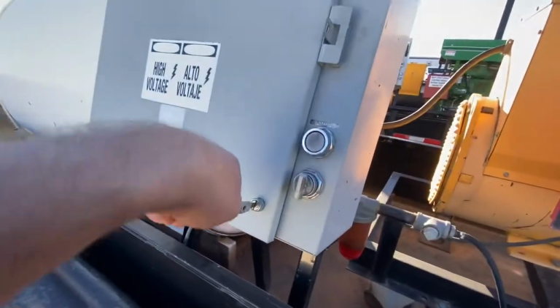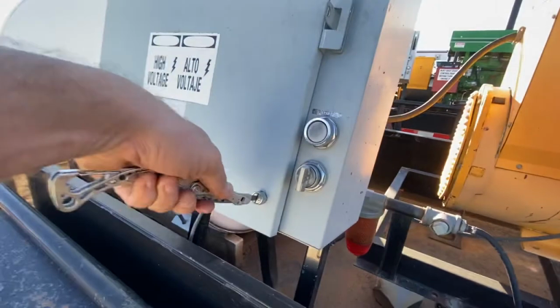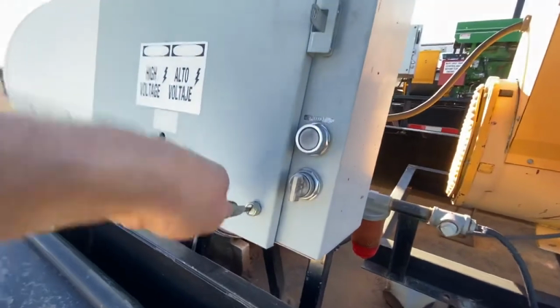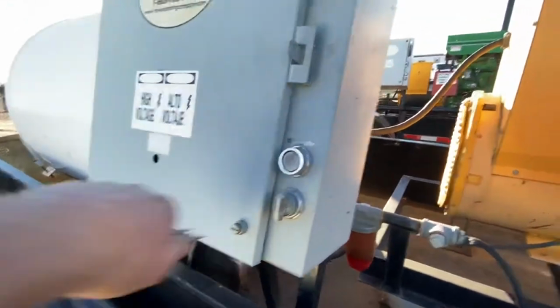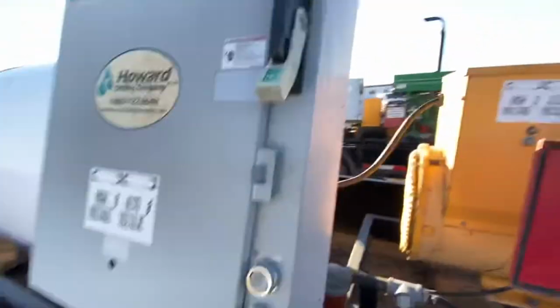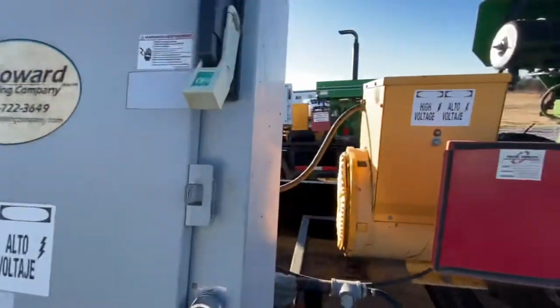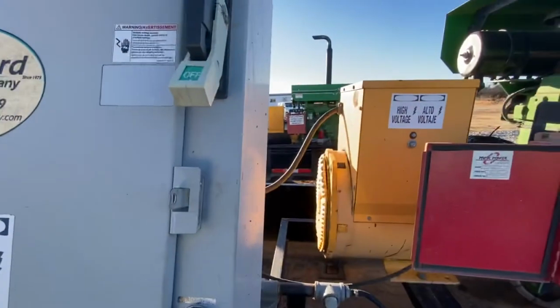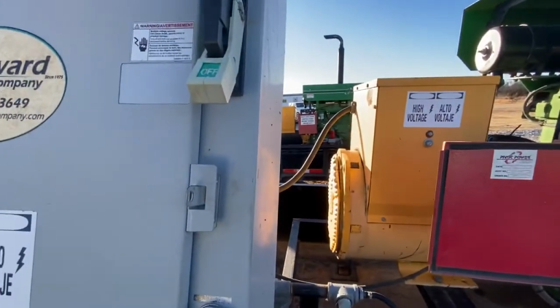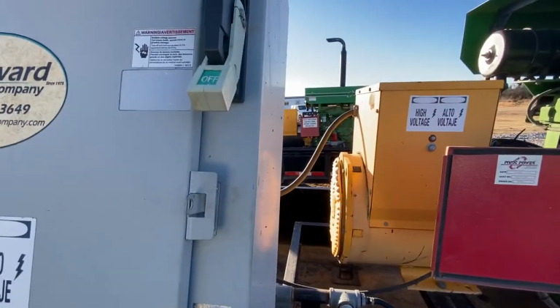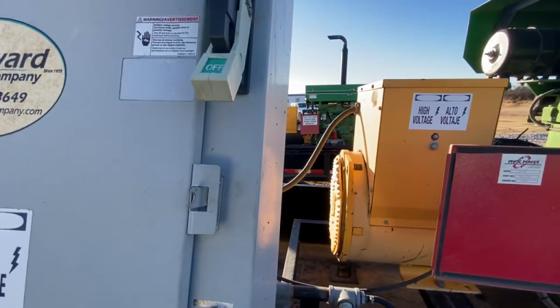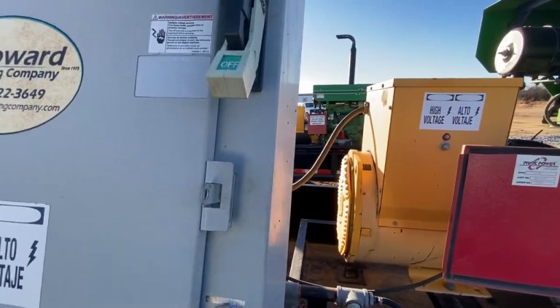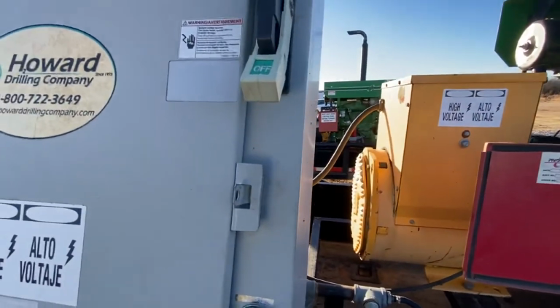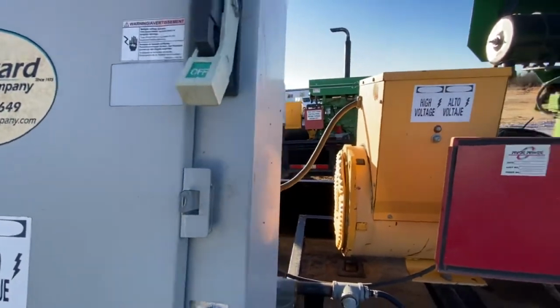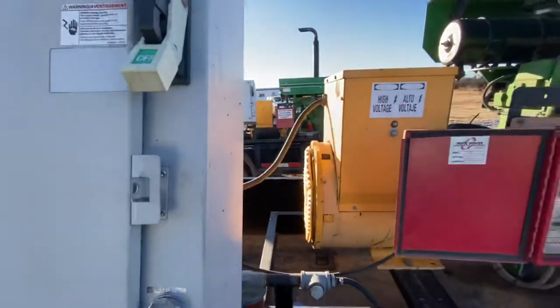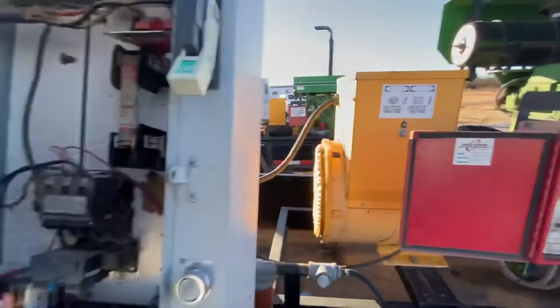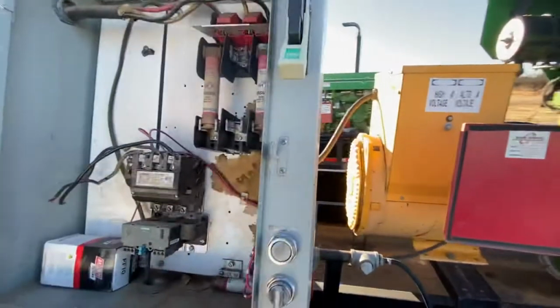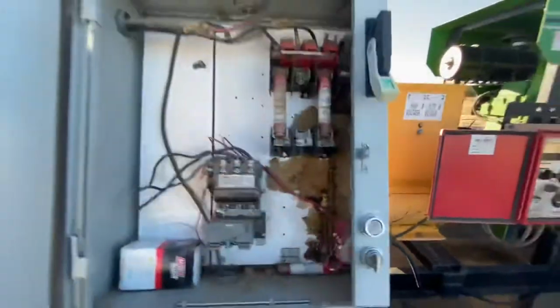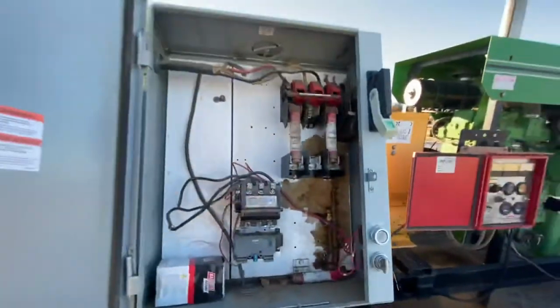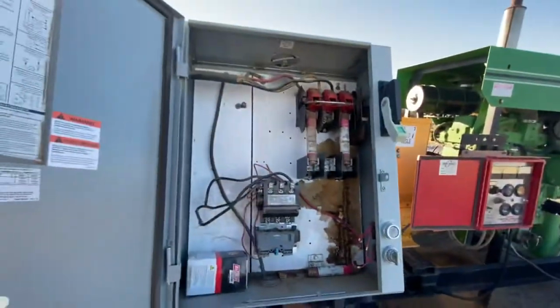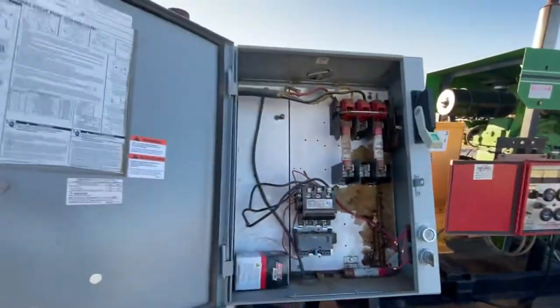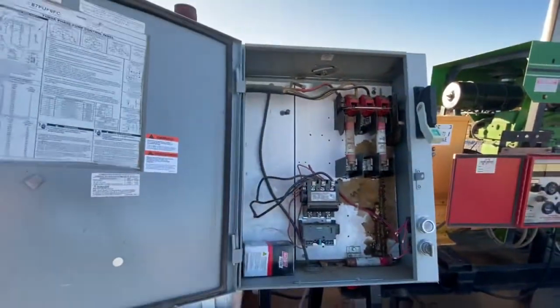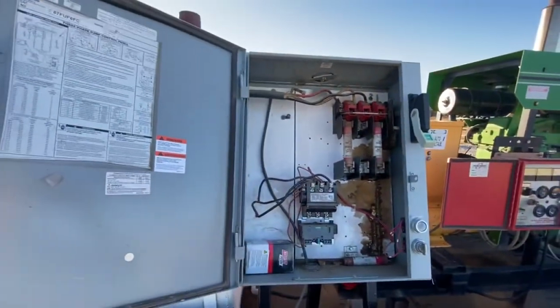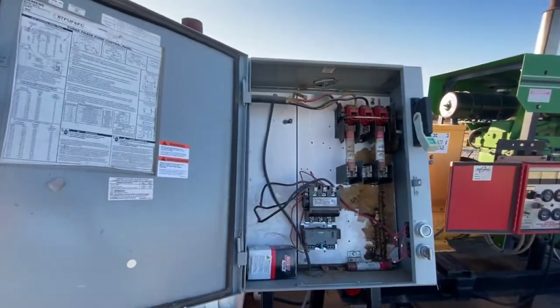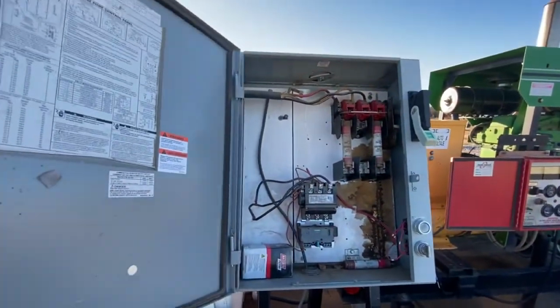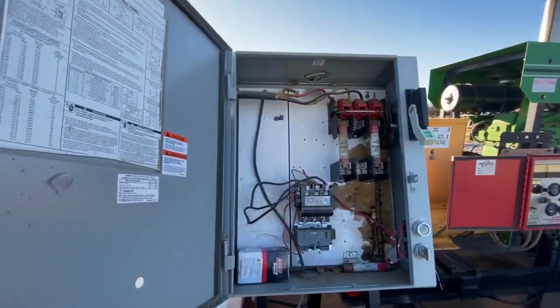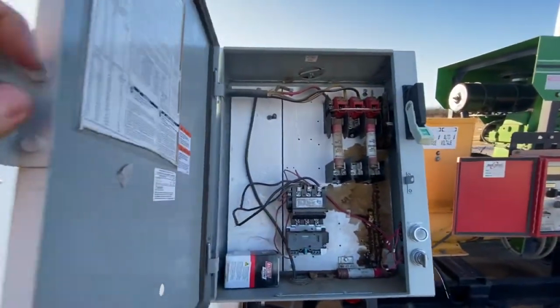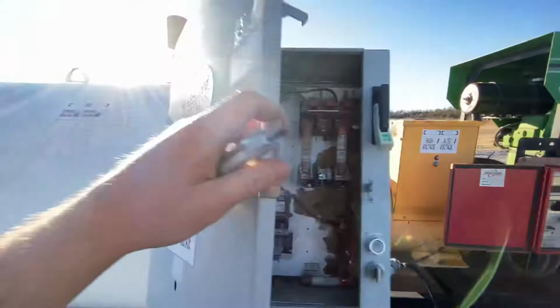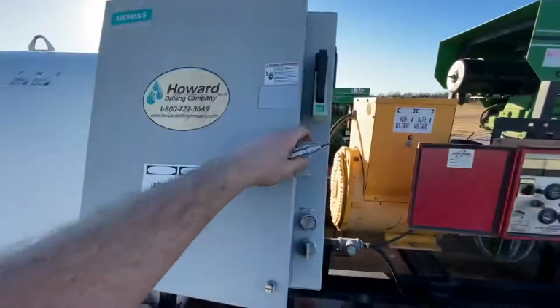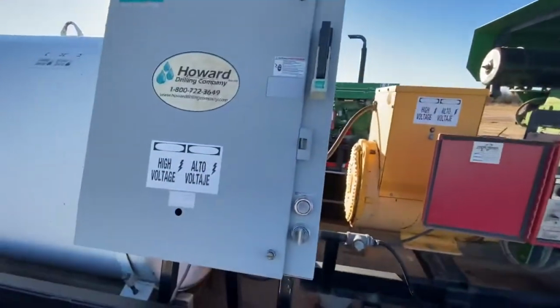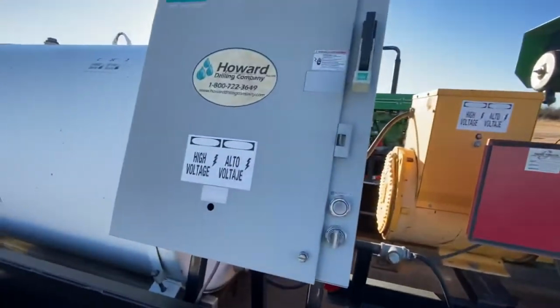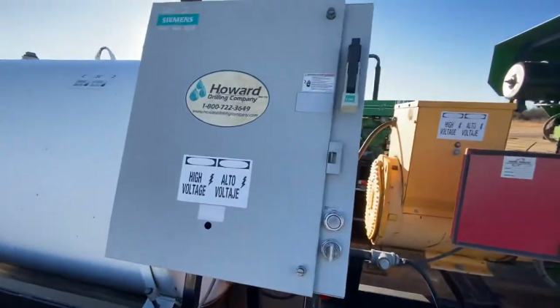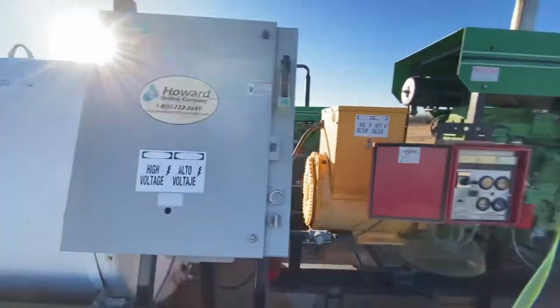You'll need a screwdriver to loosen or turn these. Here's what the inside of the box looks like. Thanks for watching — I hope it's beneficial to you and I look forward to hearing from you soon. Have a great day!